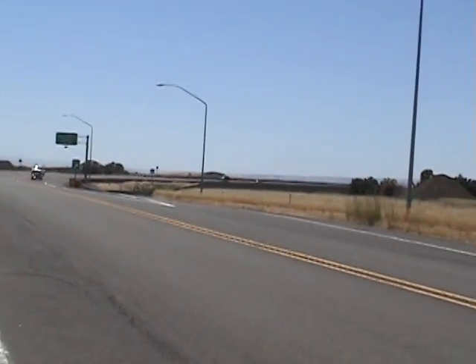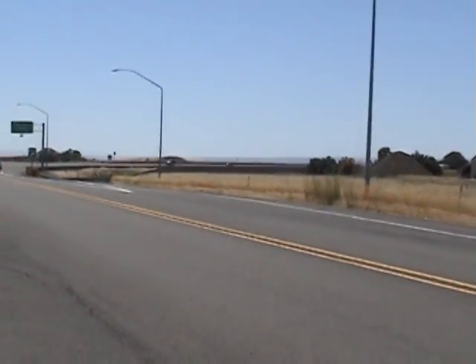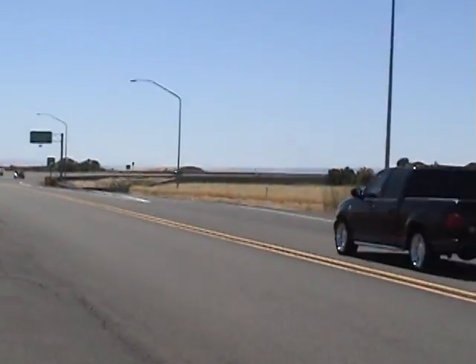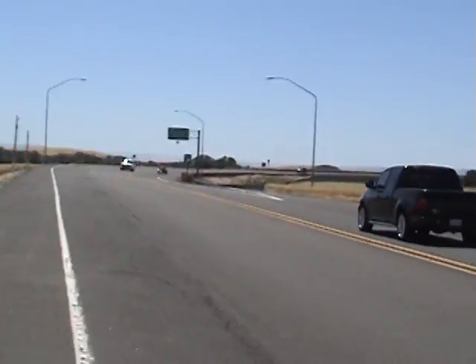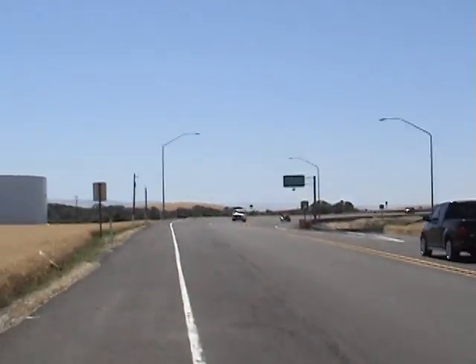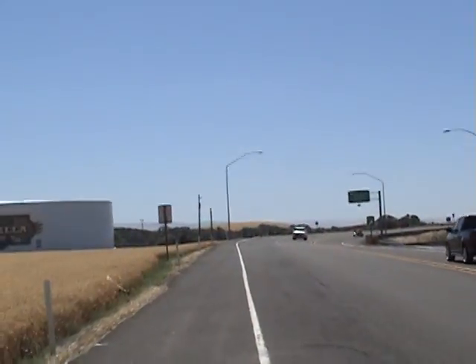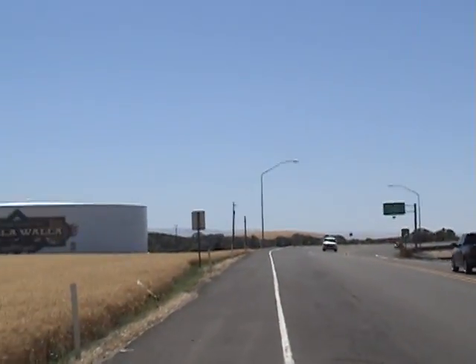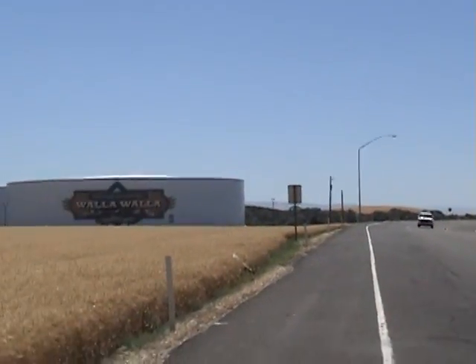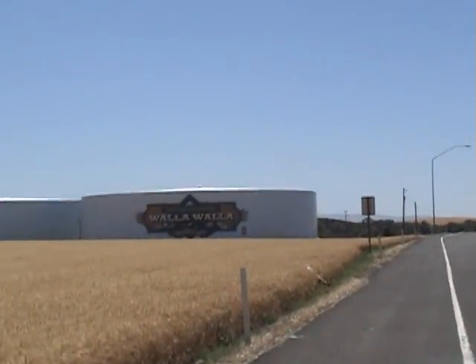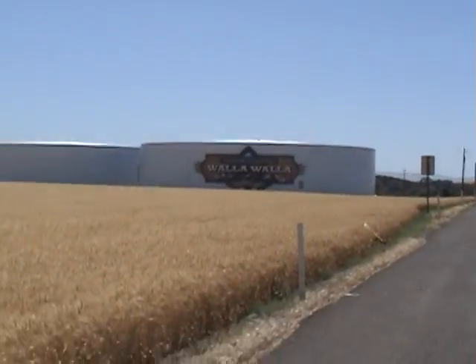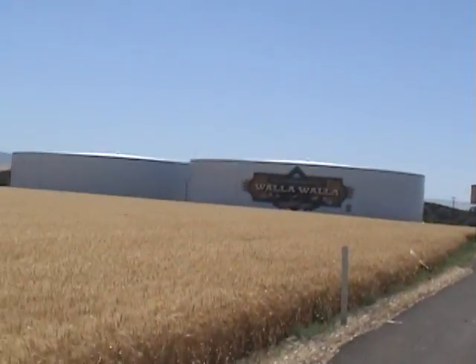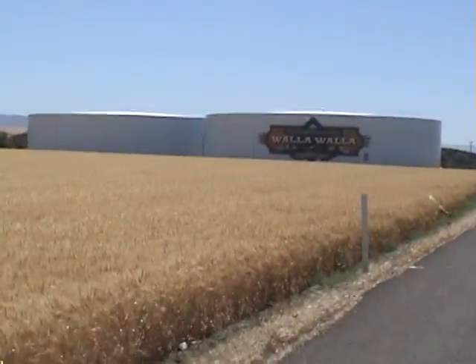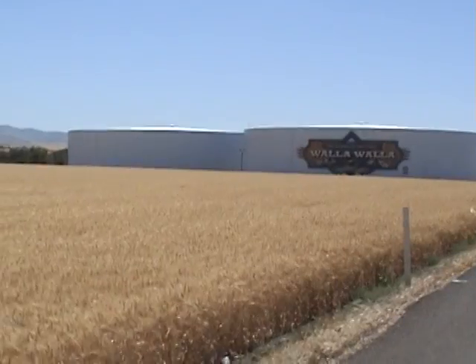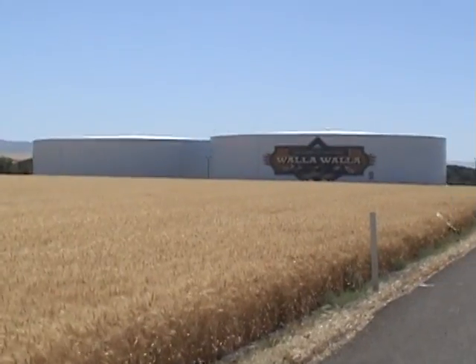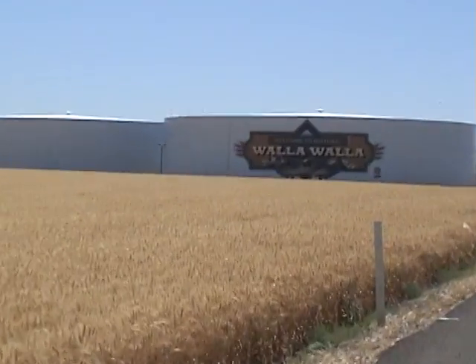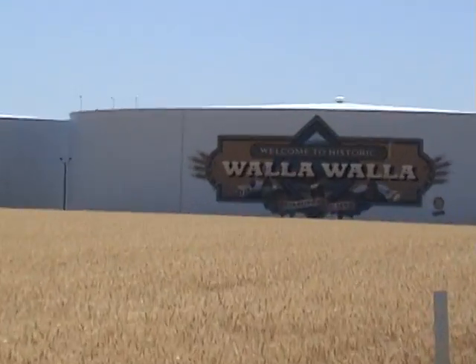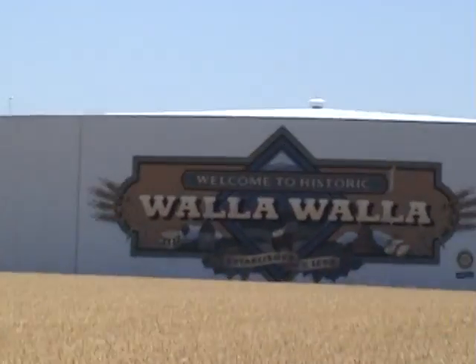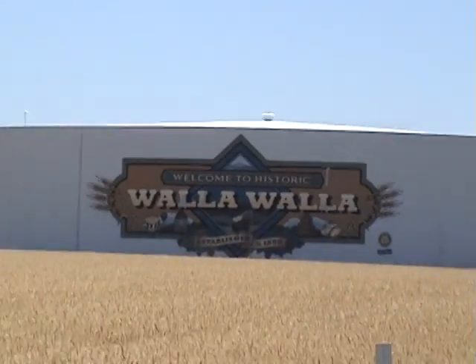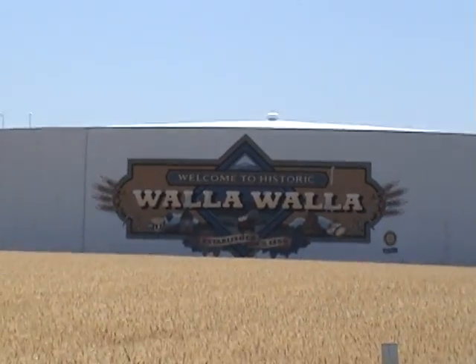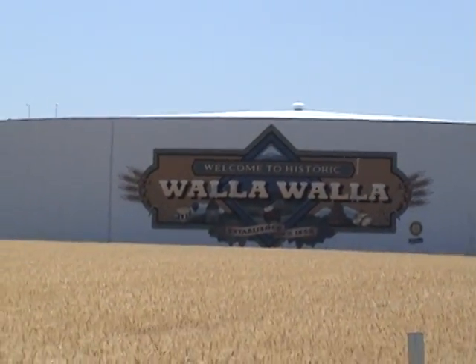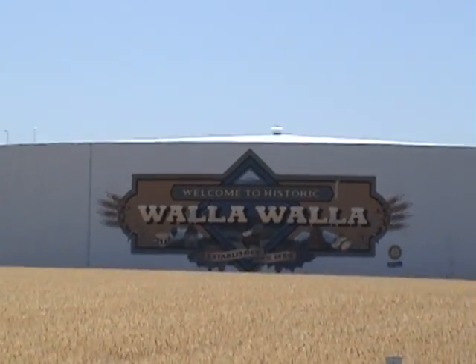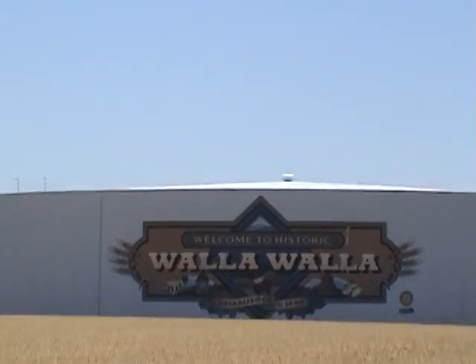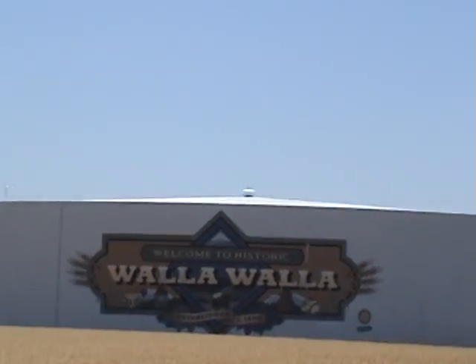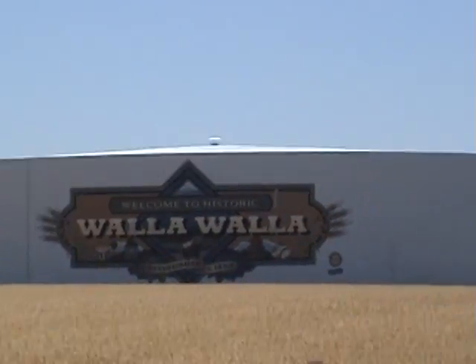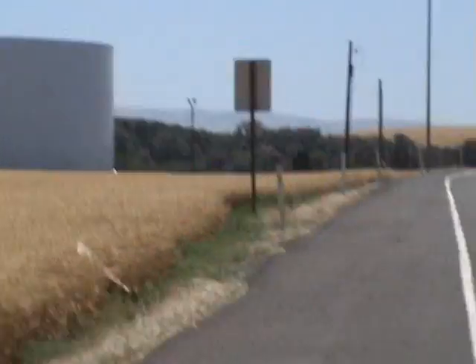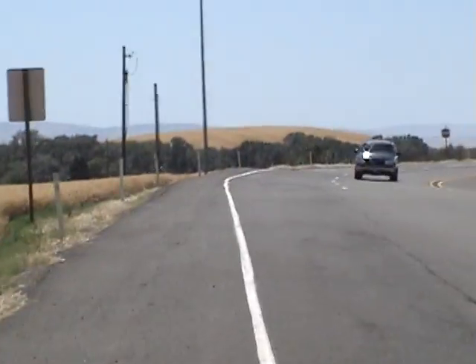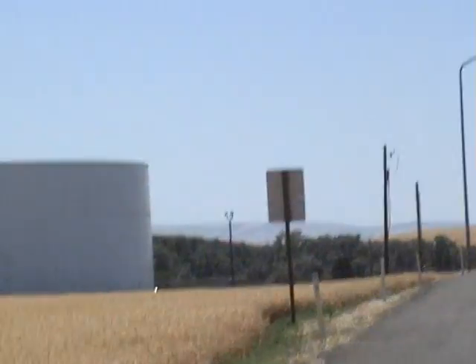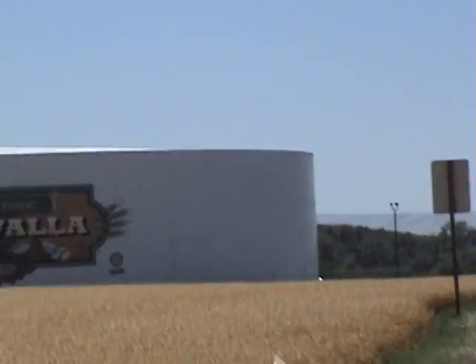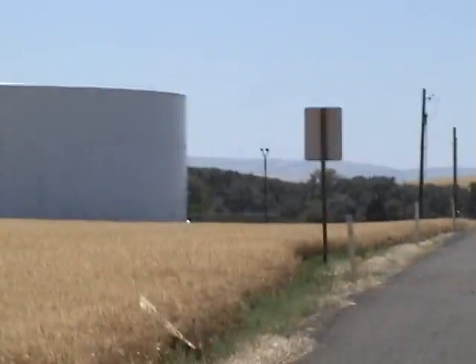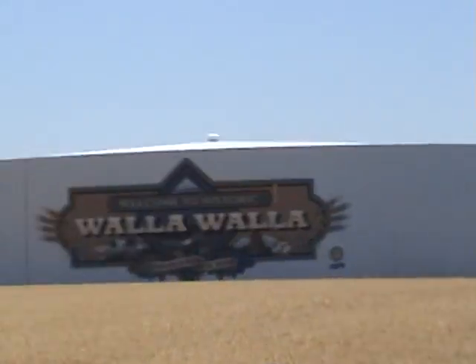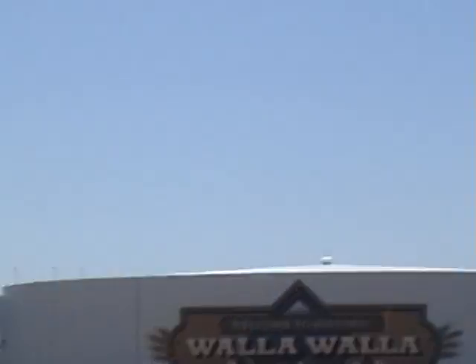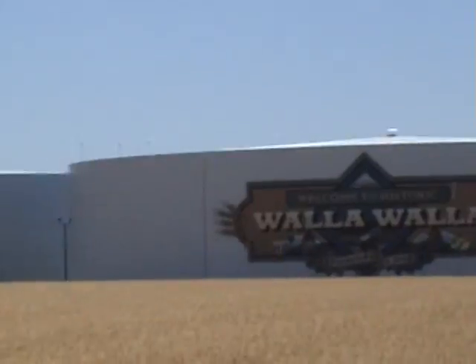I wanted to show you what this welcoming work of art looks like — it's just totally beautiful. Now, what we're going to do is I'm going to show you the town proper.